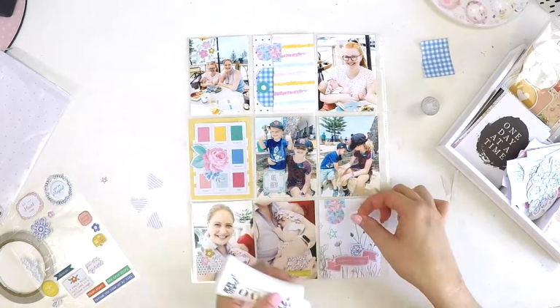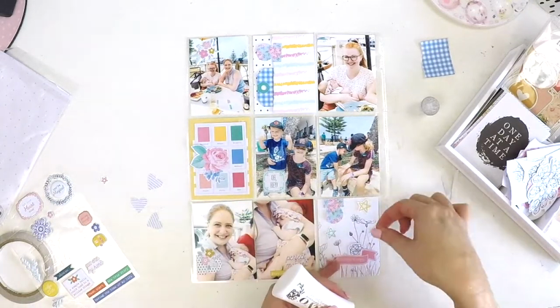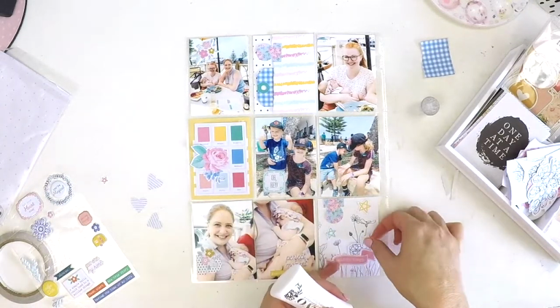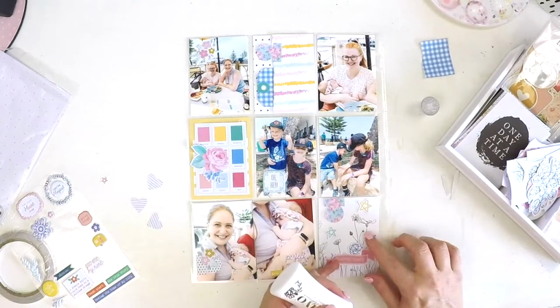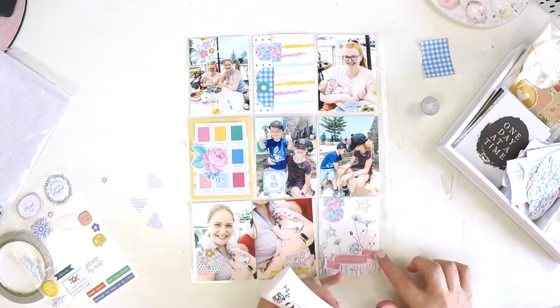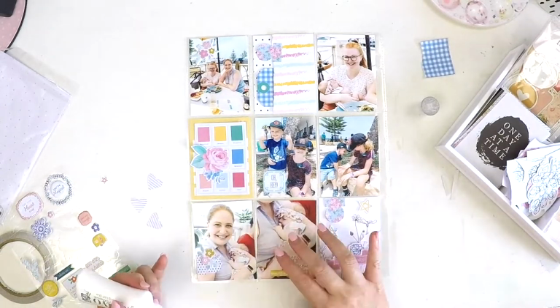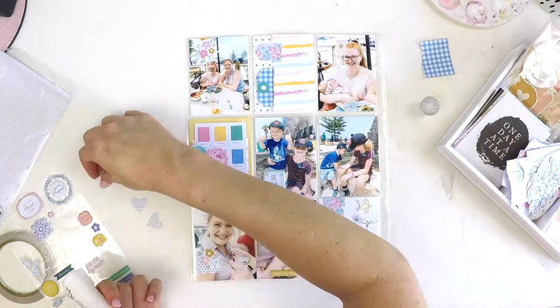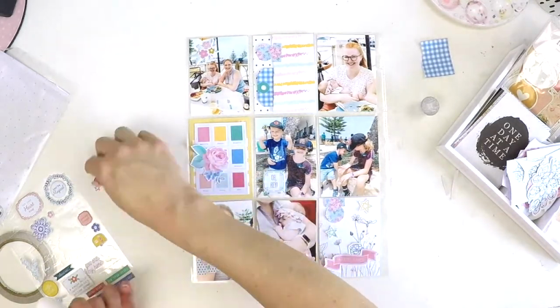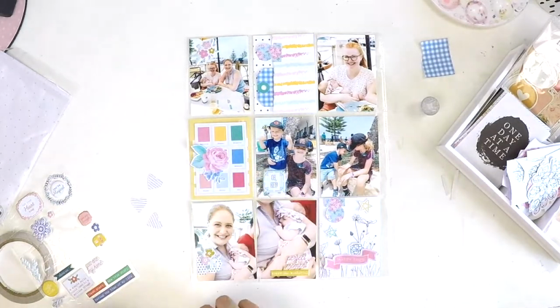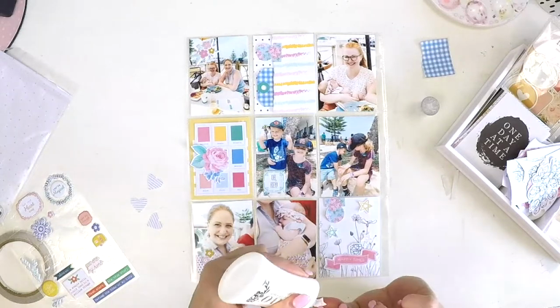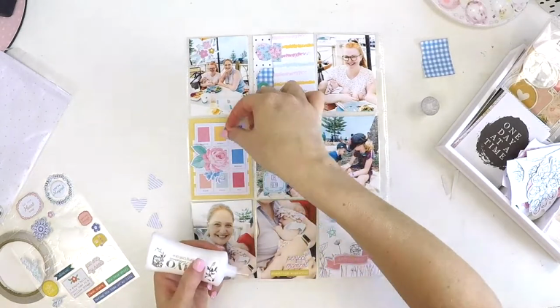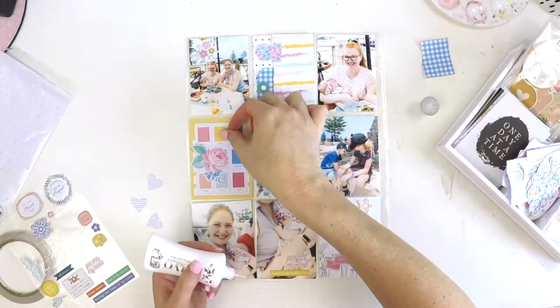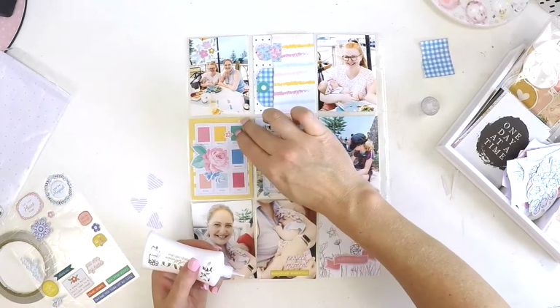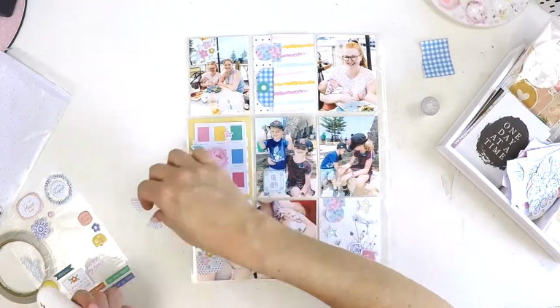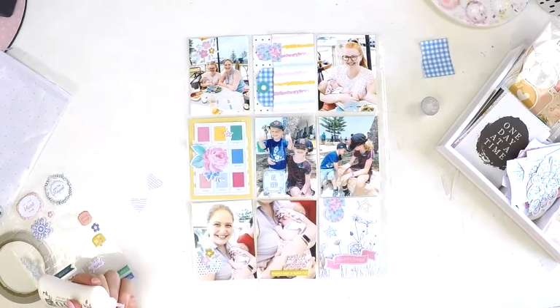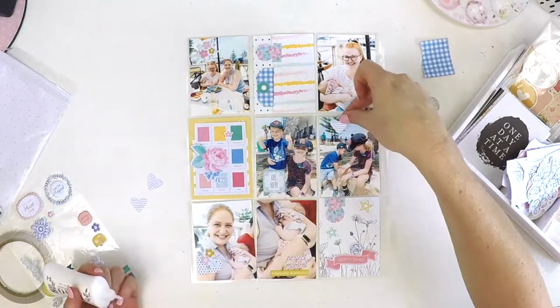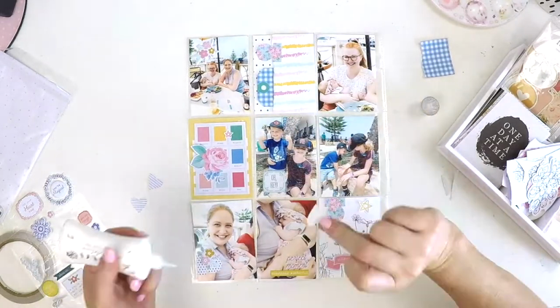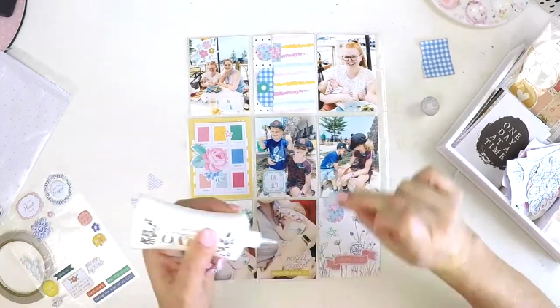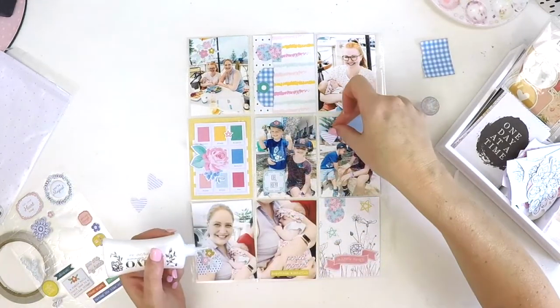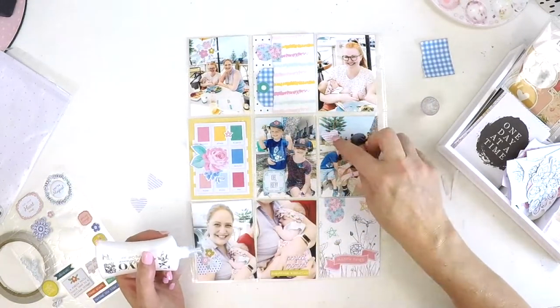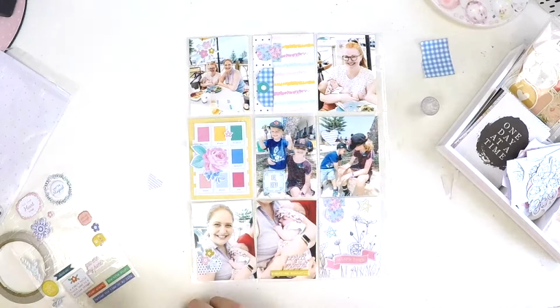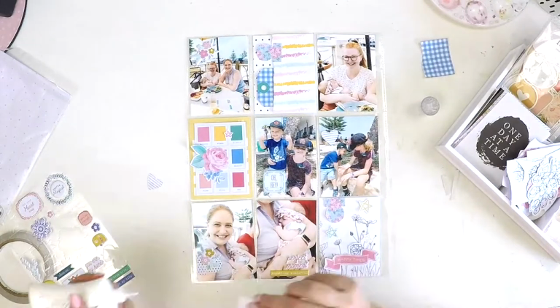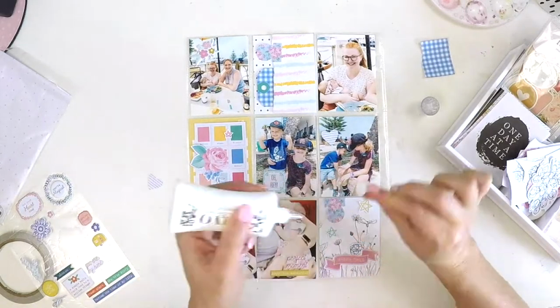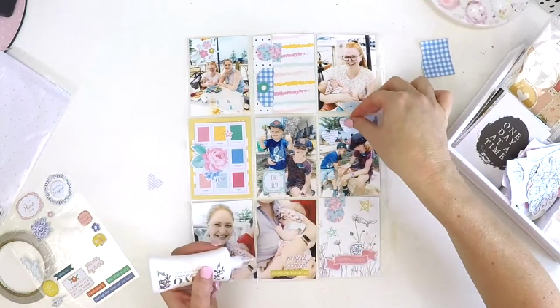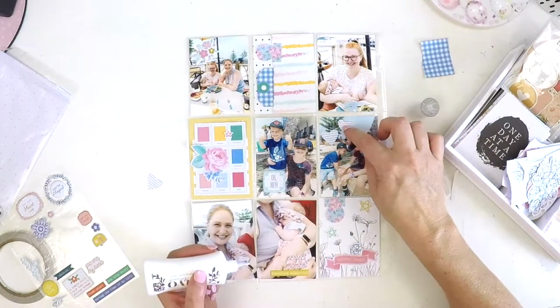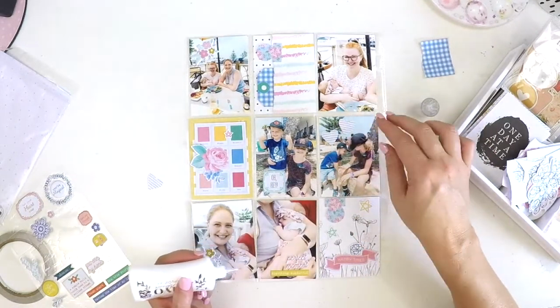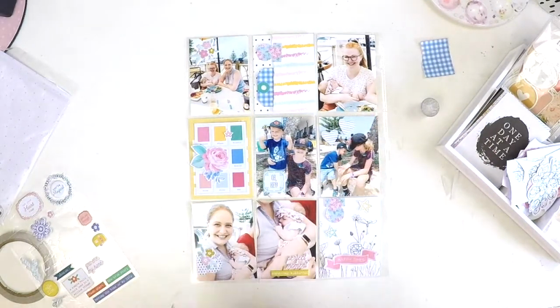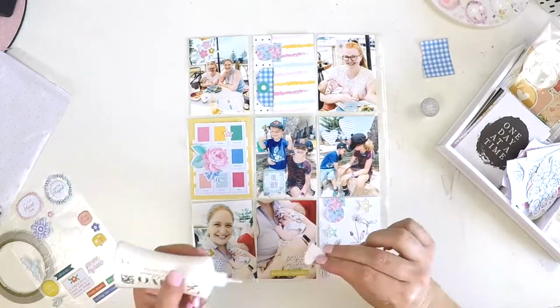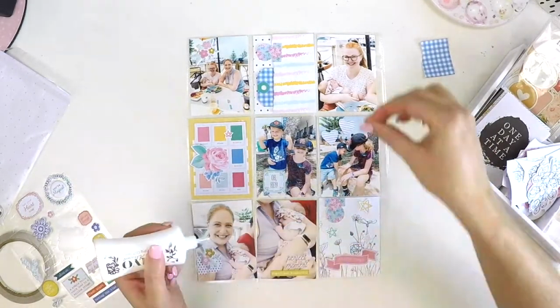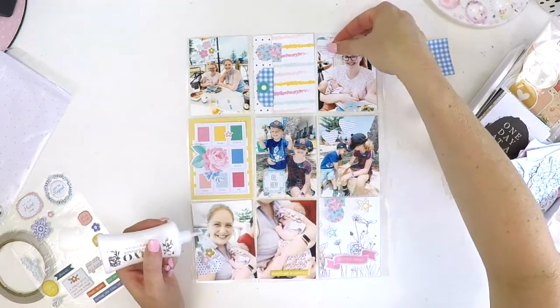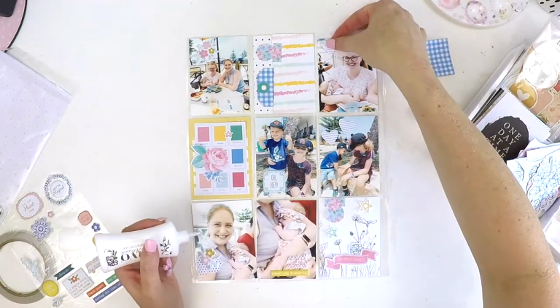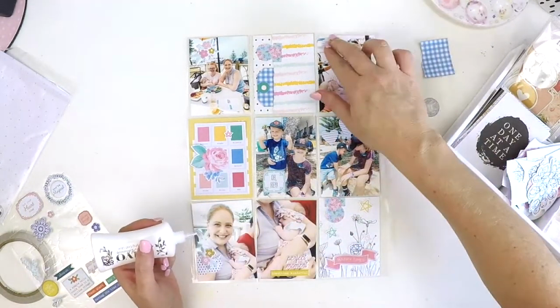I will add some journaling in that top middle pocket, because we all like to know at least the who, what, where, when, and why — and maybe add in a little bit of thoughts and feelings. And then the layout is complete.